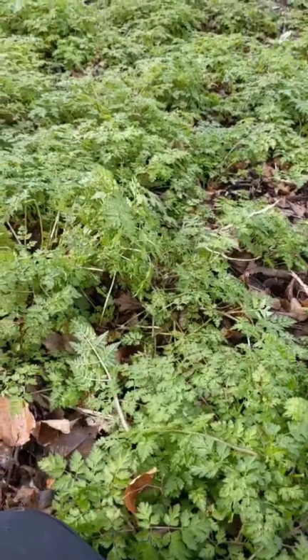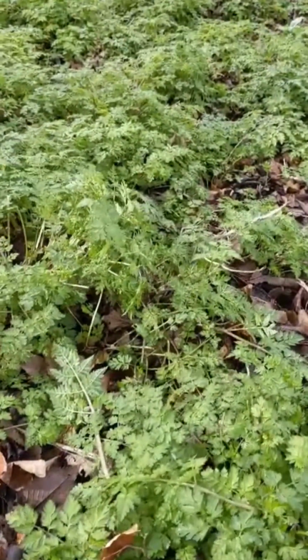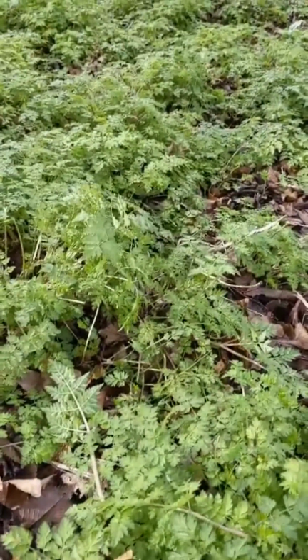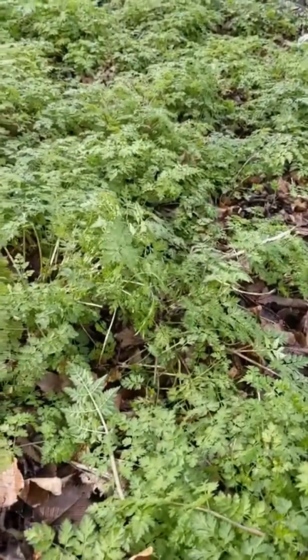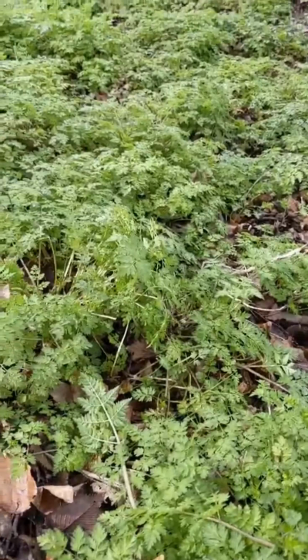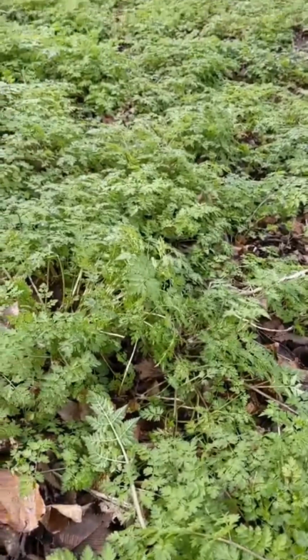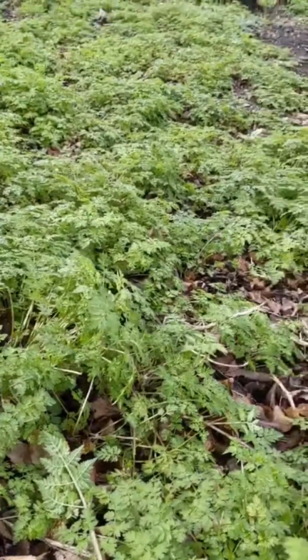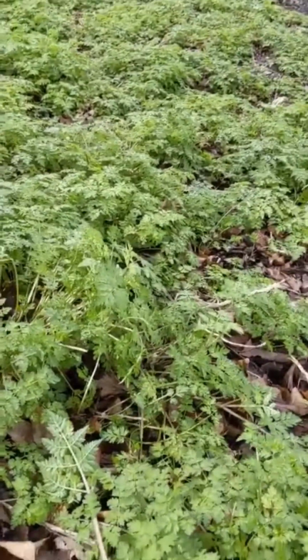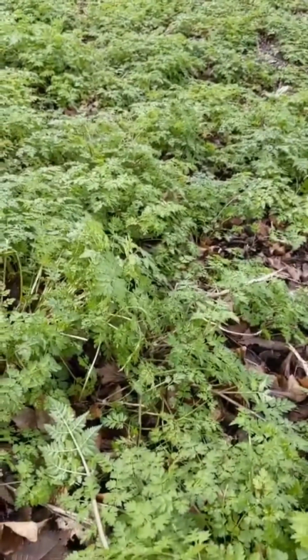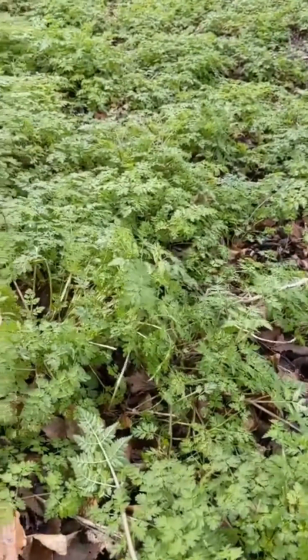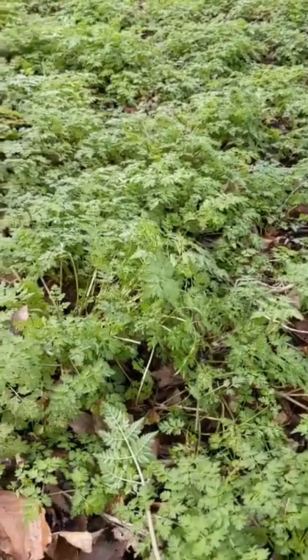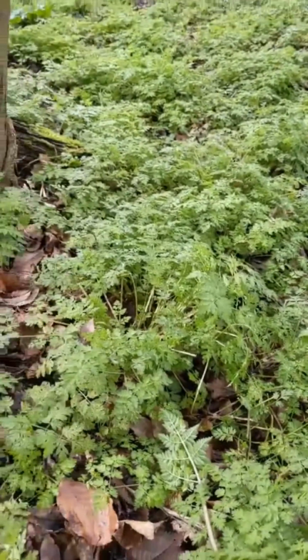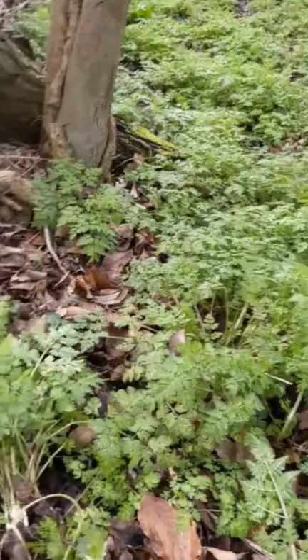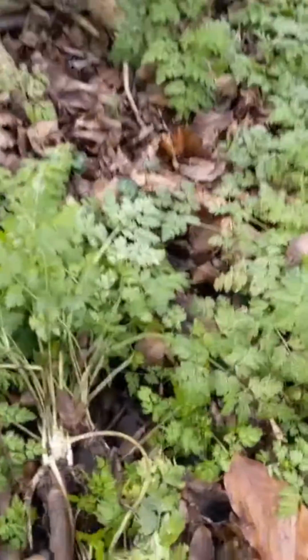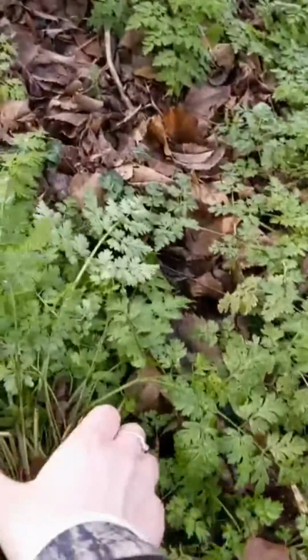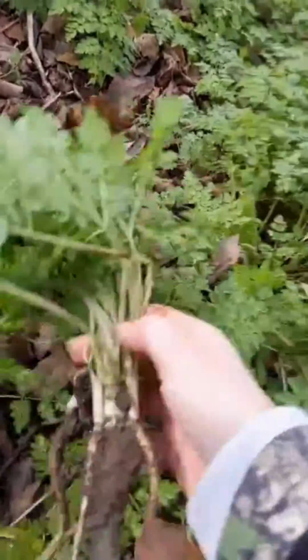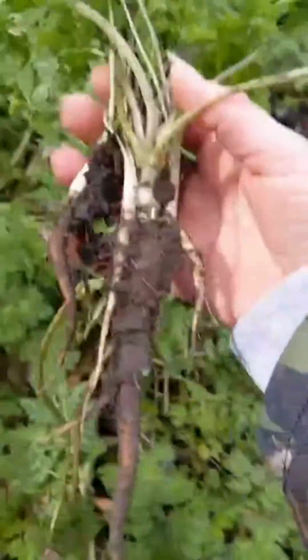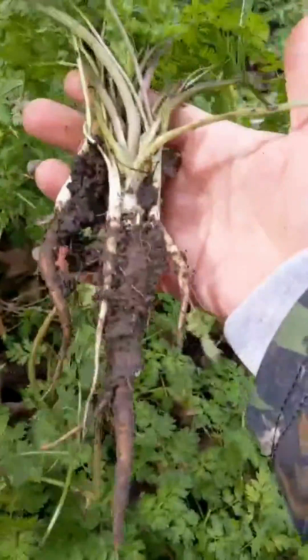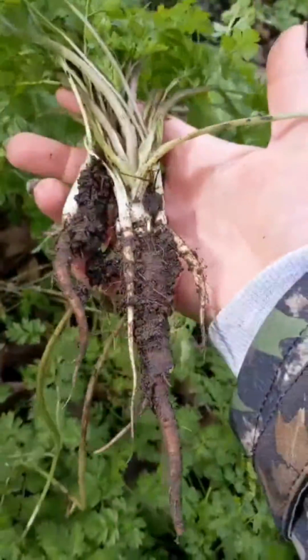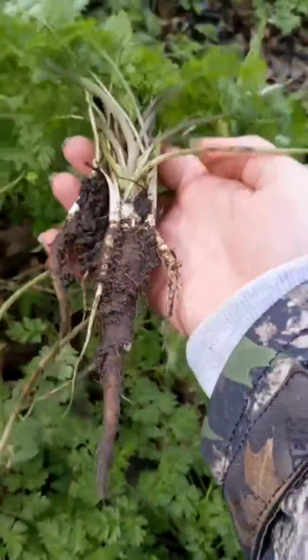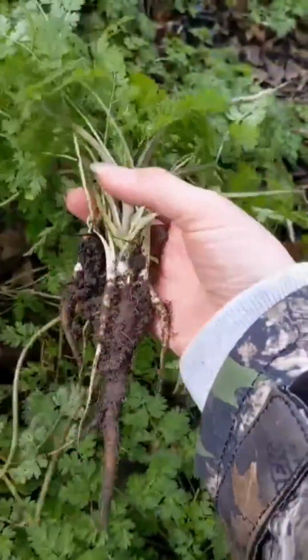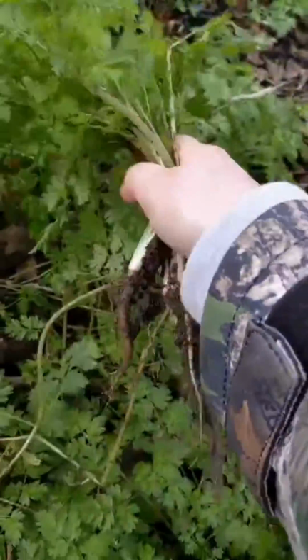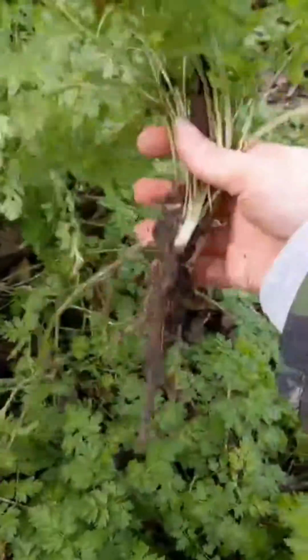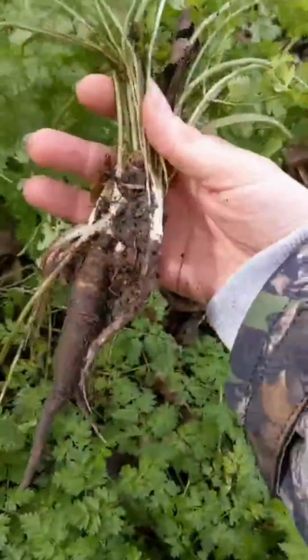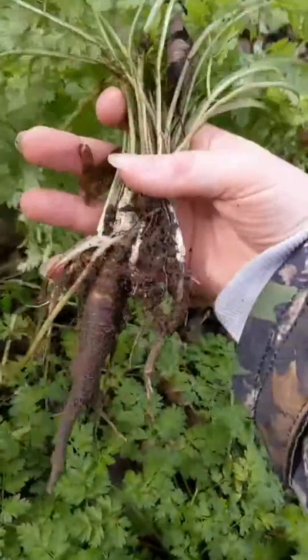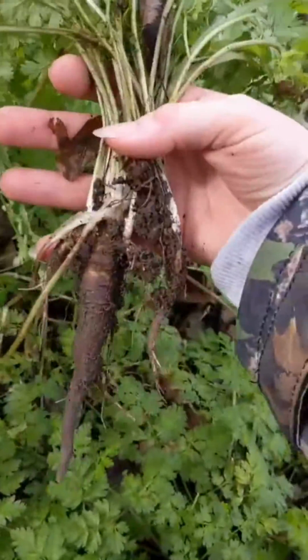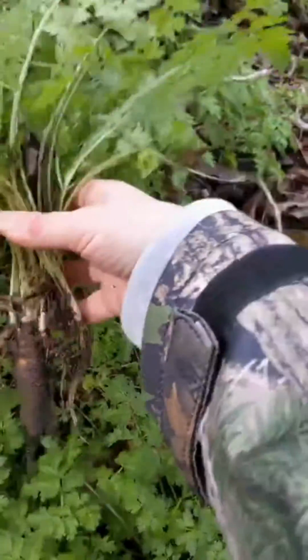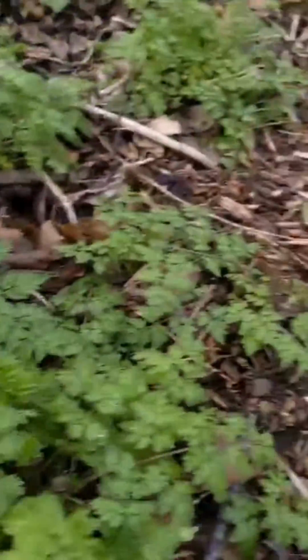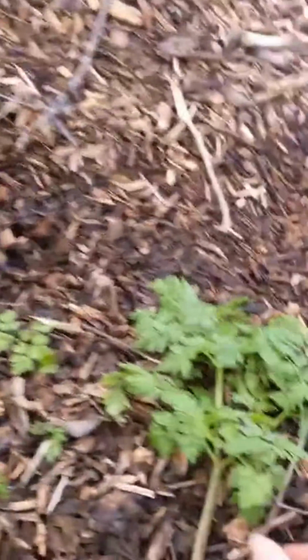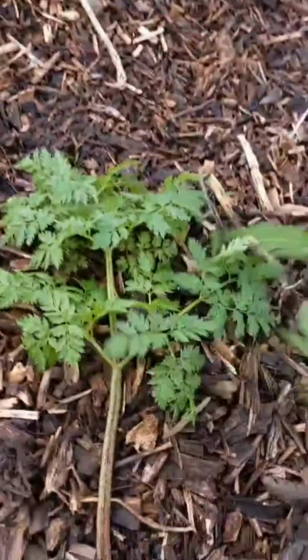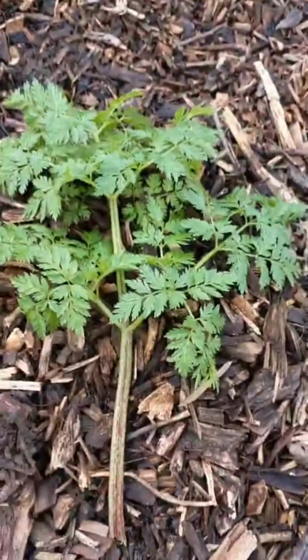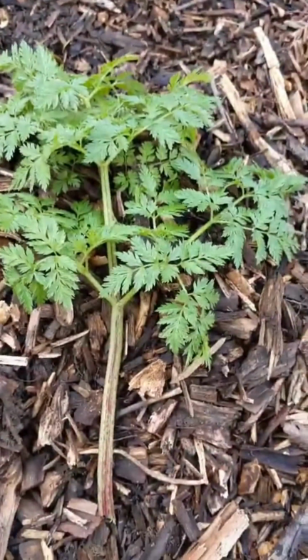Once you've really familiarized yourself with cow parsley, it's a decent edible — very abundant, with a light parsley flavor. It can be added to salads, added to stir fries; you can also eat the root and use the seeds. It's a good one, but you just need to take your time to learn it and make sure you avoid its evil twins.